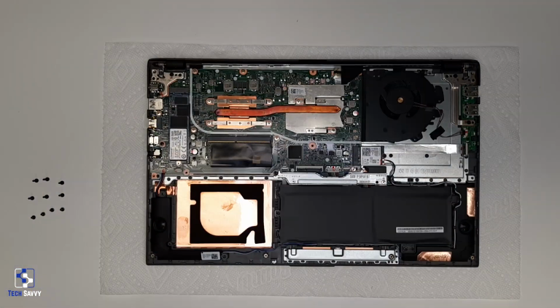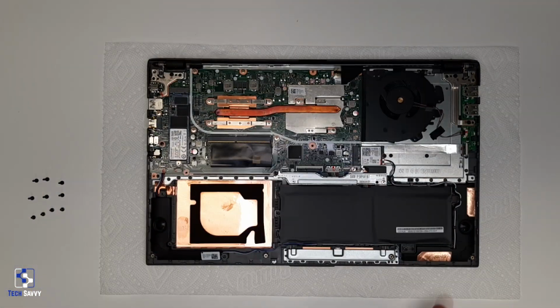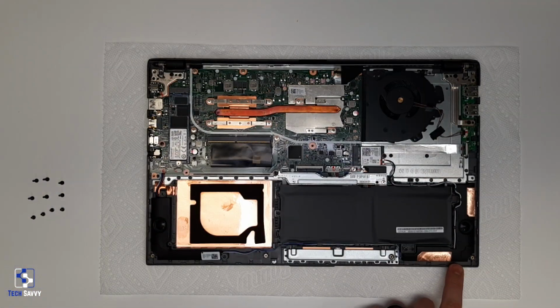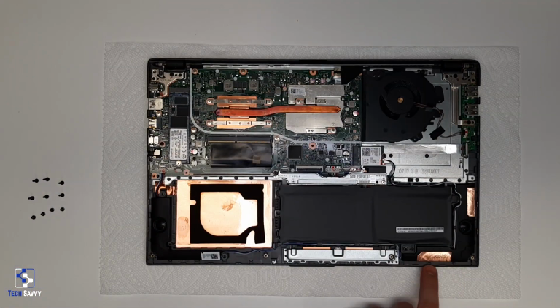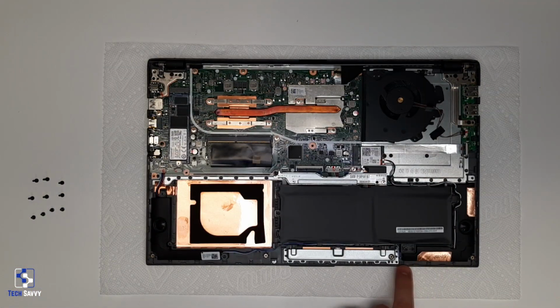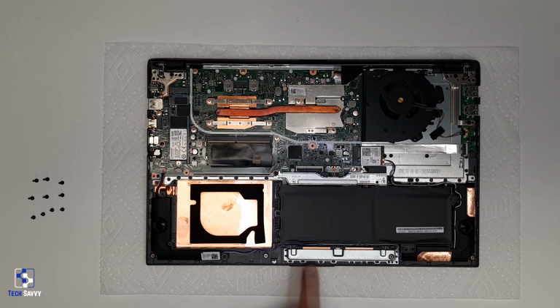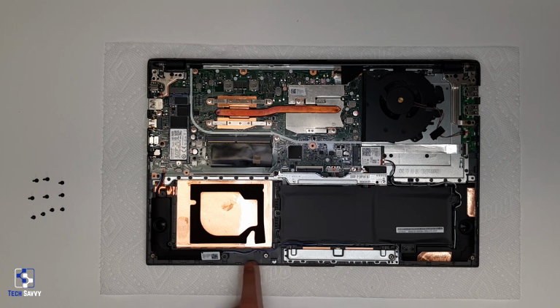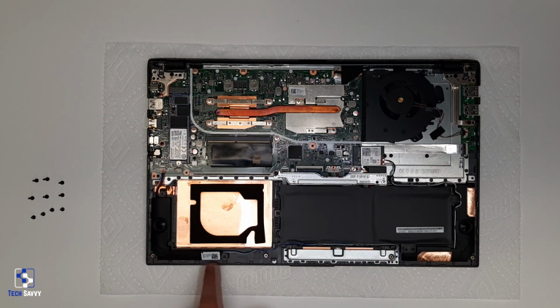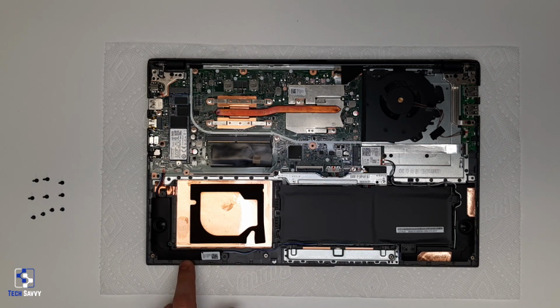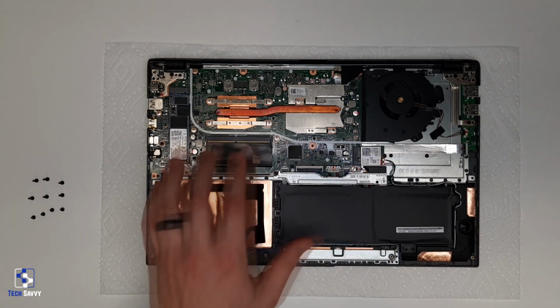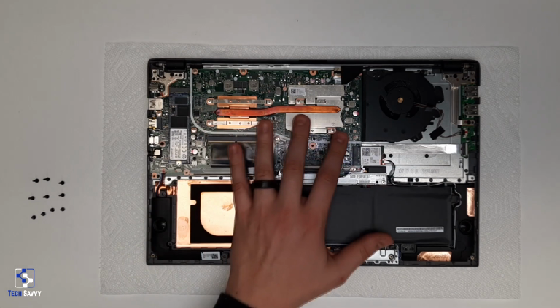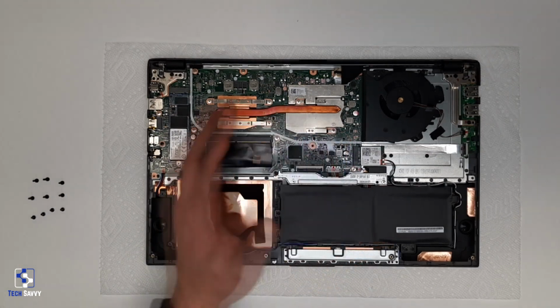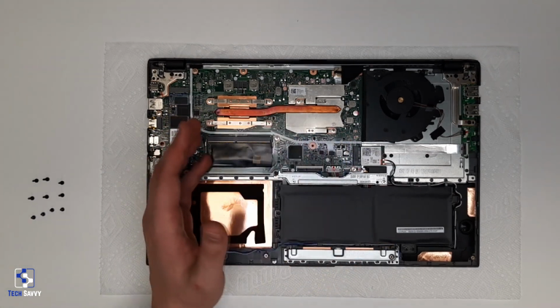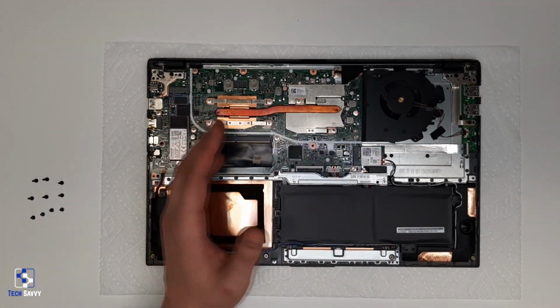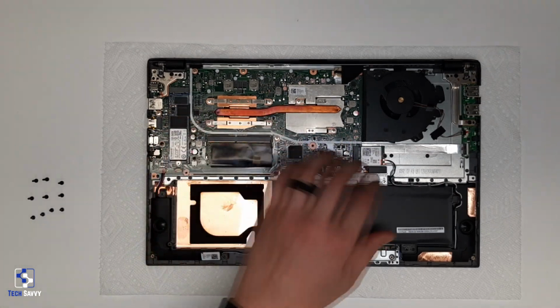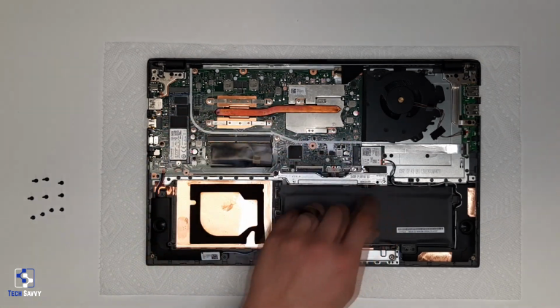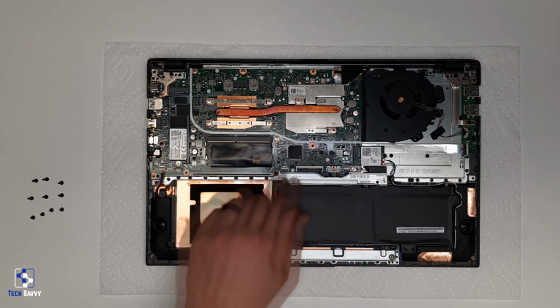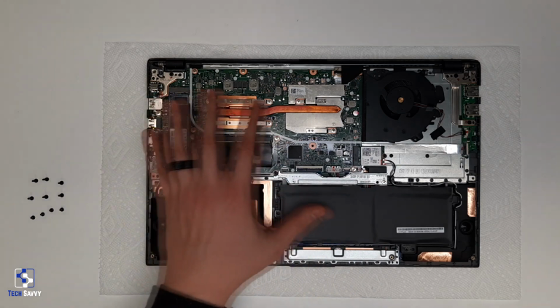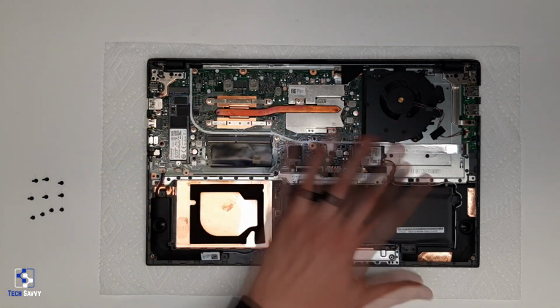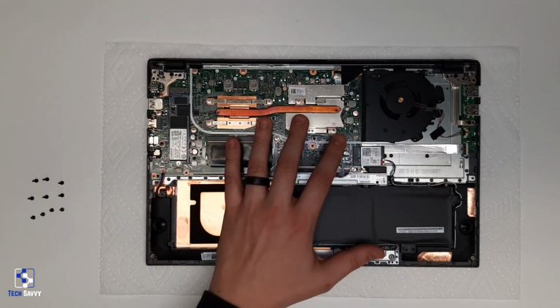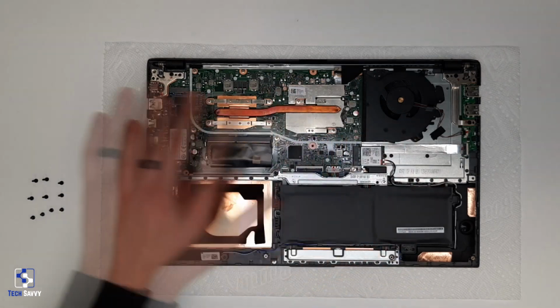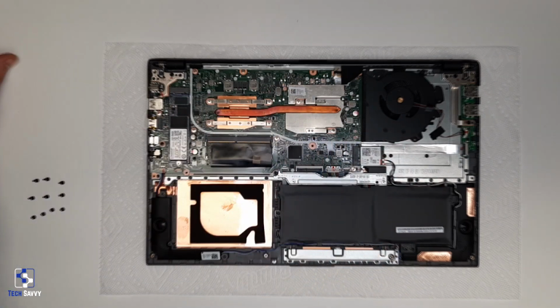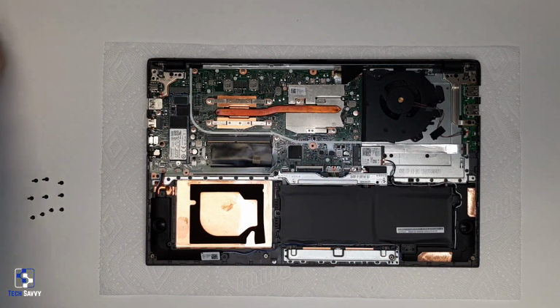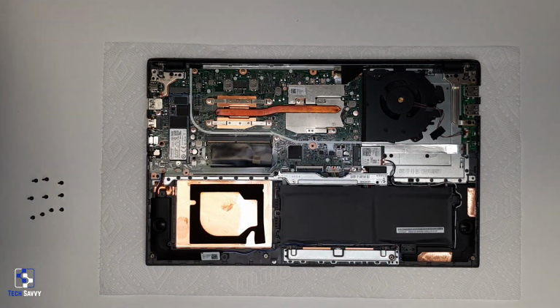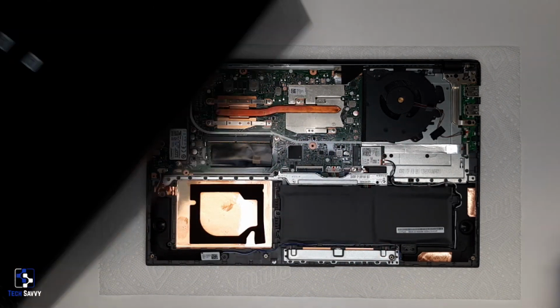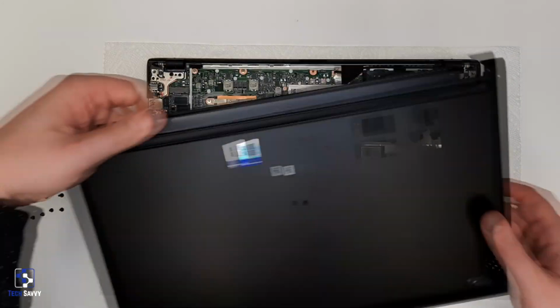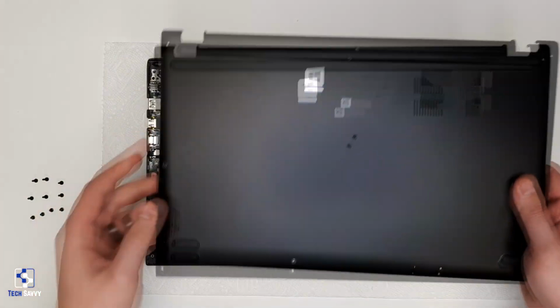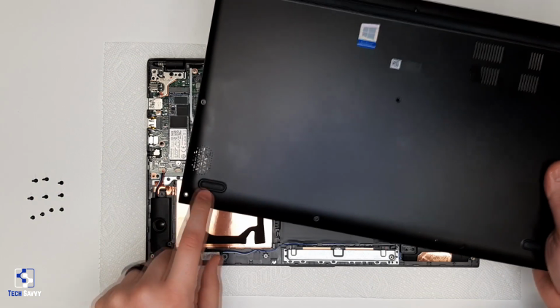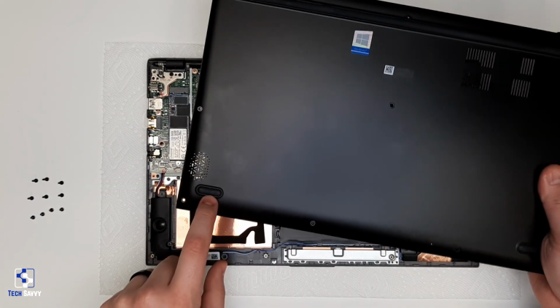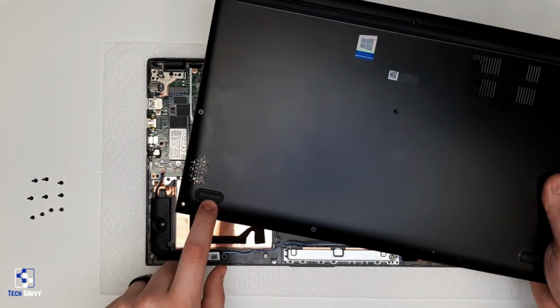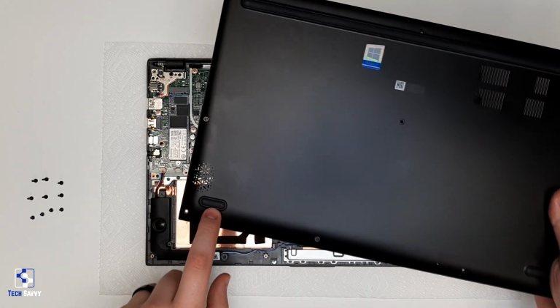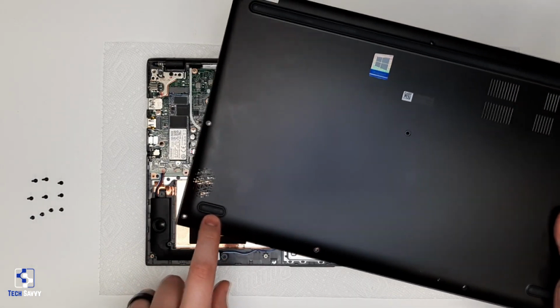If you find that you have separated all the retaining tabs around the perimeter but the panel still will not come loose, check to see if there are any hidden screws underneath rubber feet that might be keeping the panel in place.